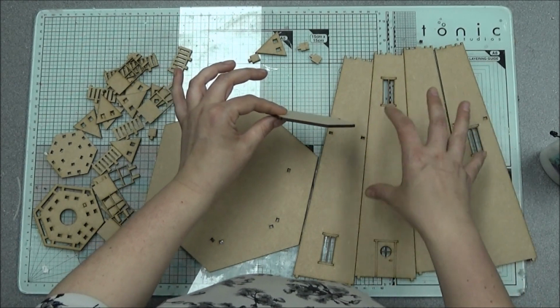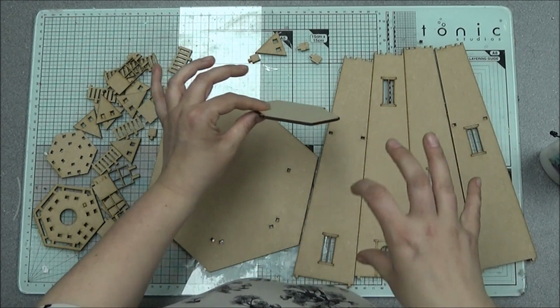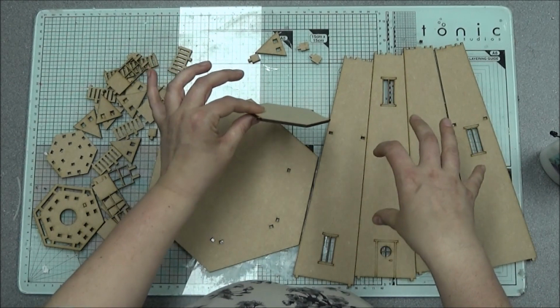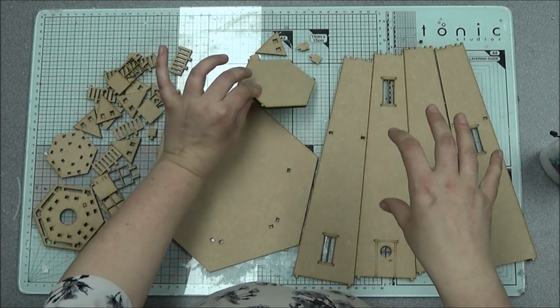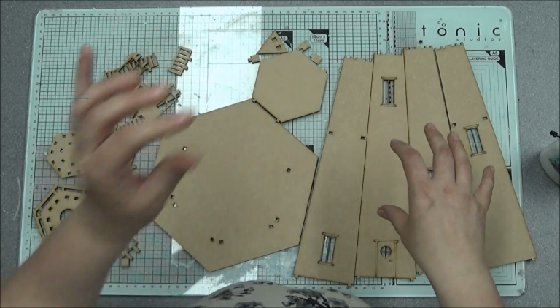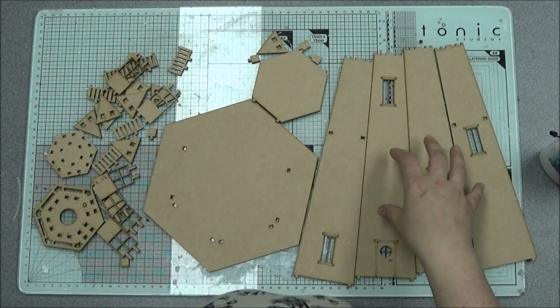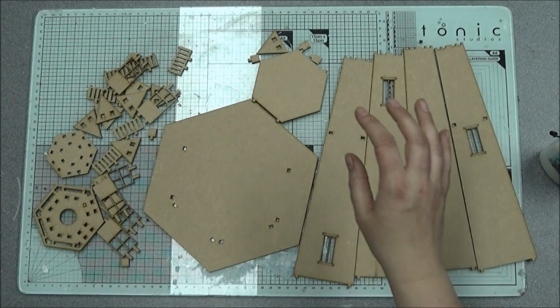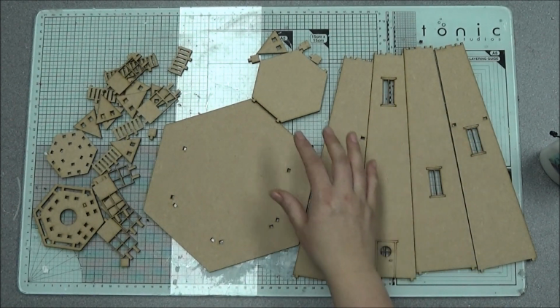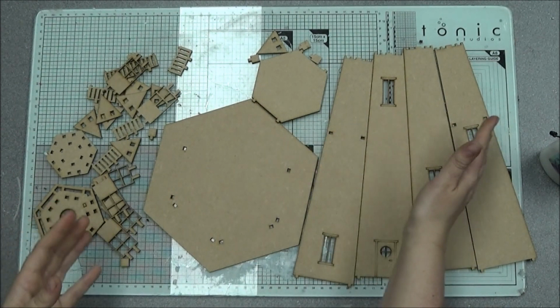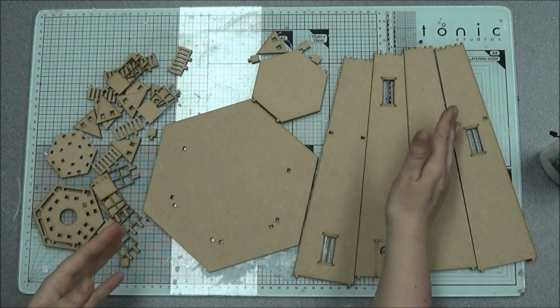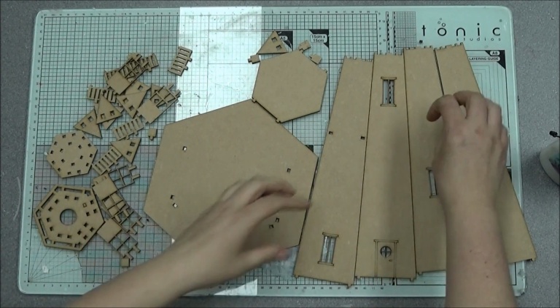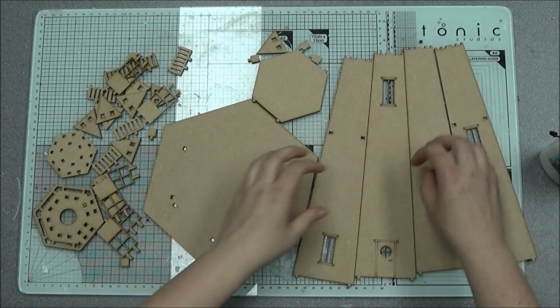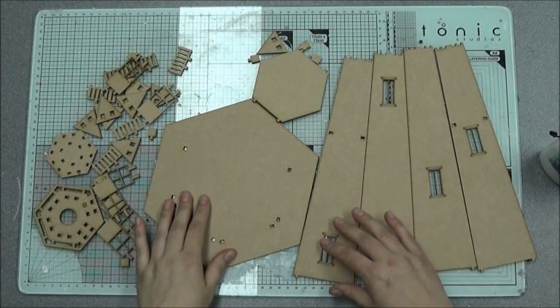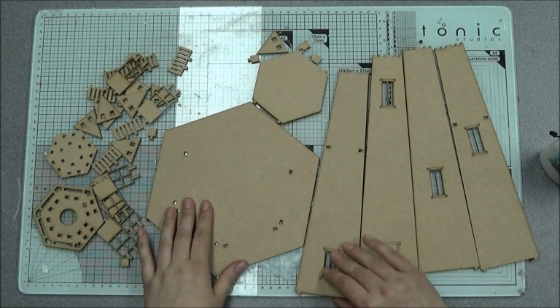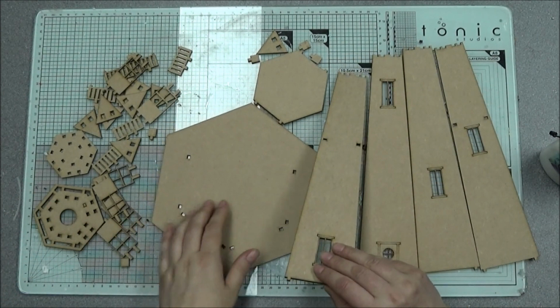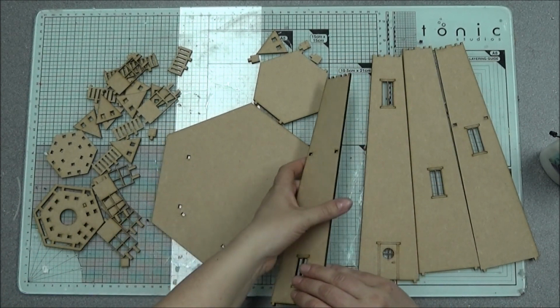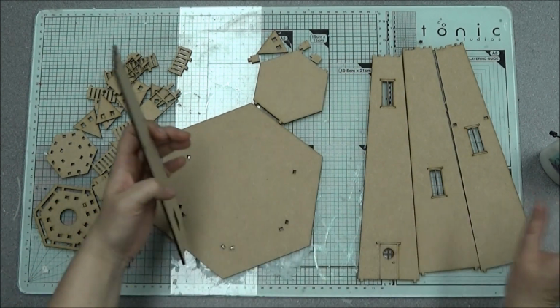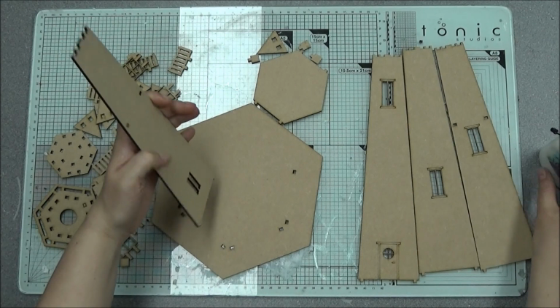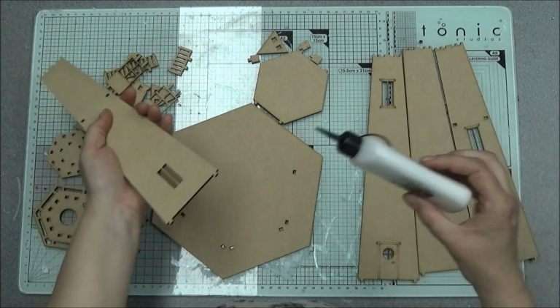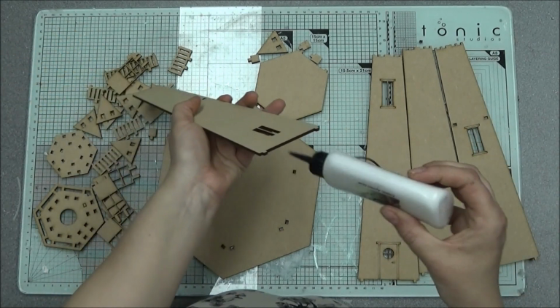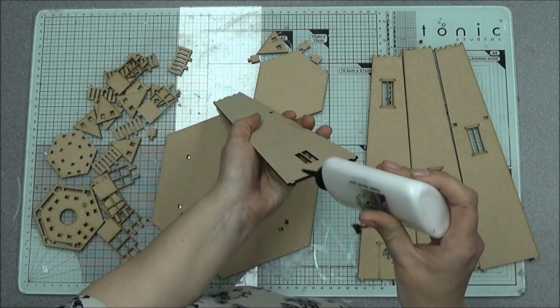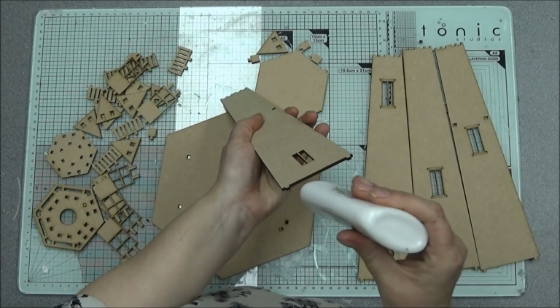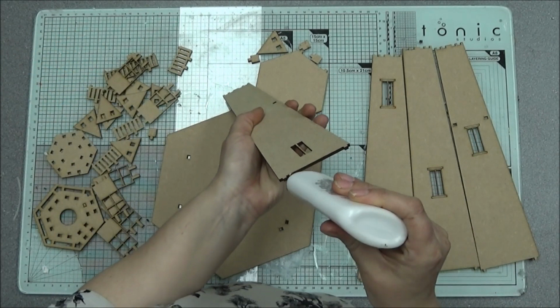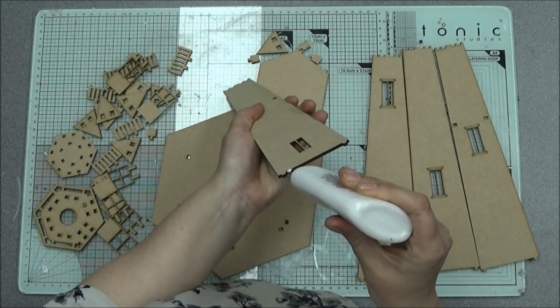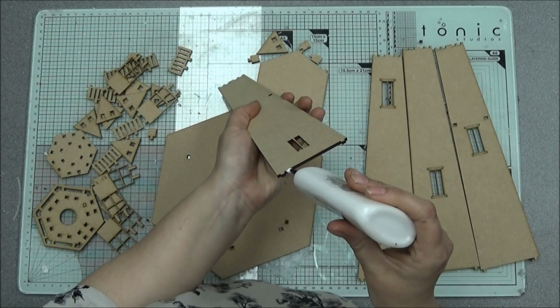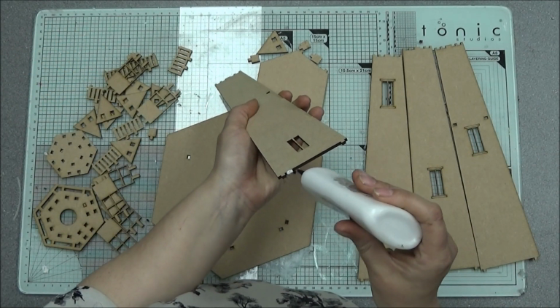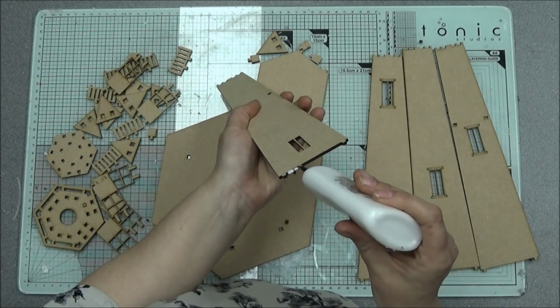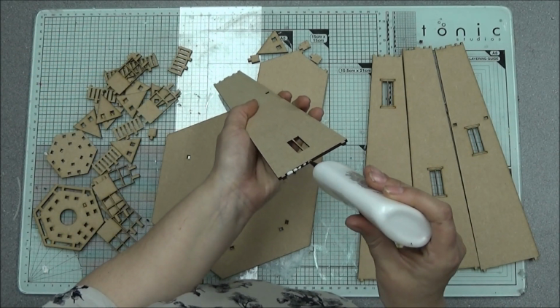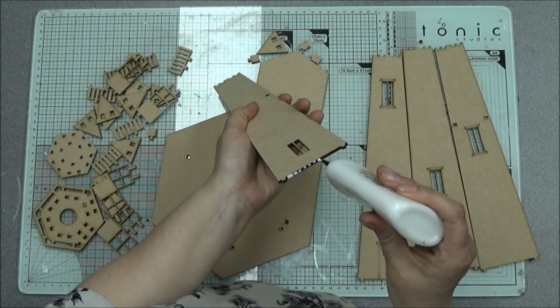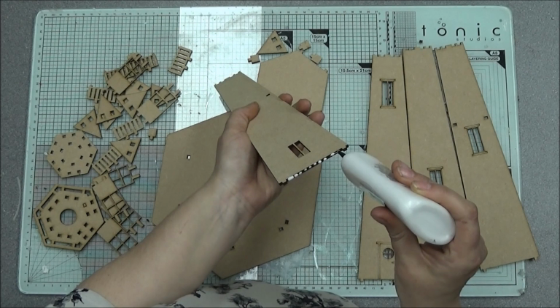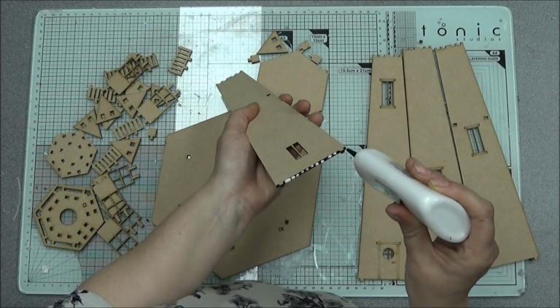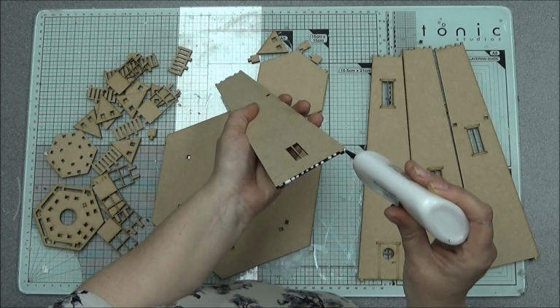...it's nice to have a clean front to decorate, so I just went with doing them in the sides, as you'll see now as we put it together. It's going to go together pretty much without glue.